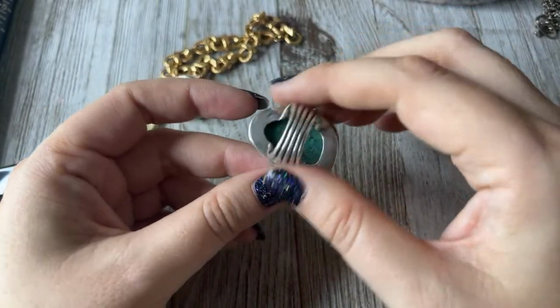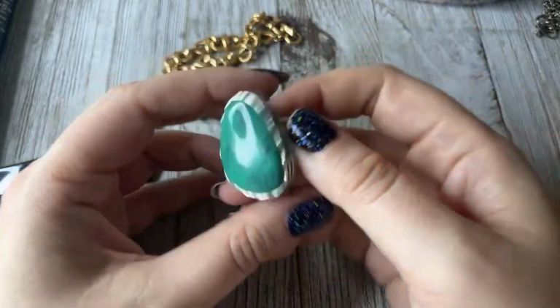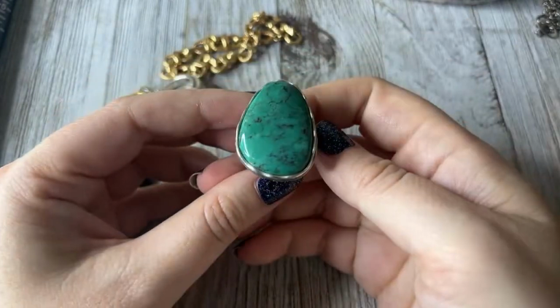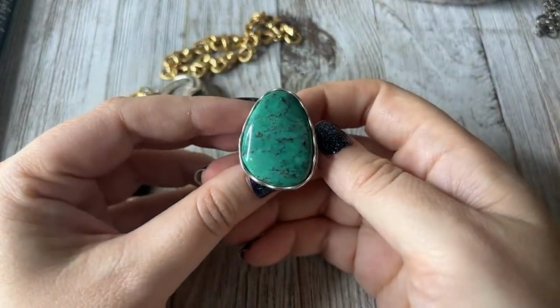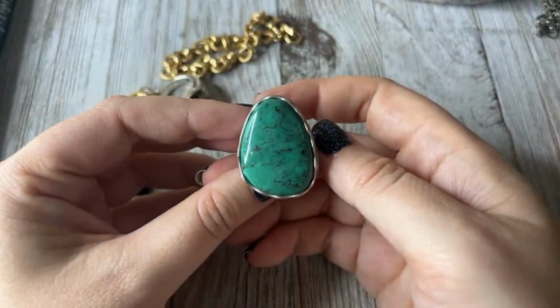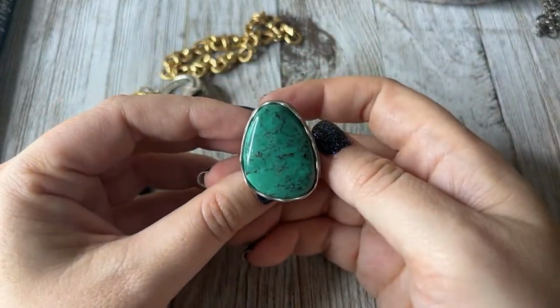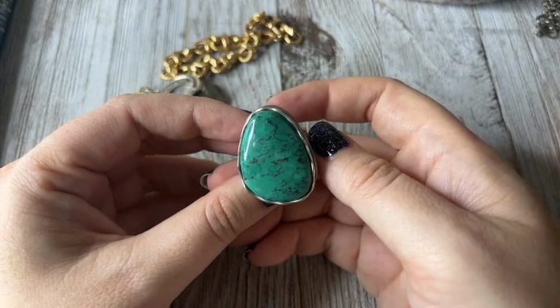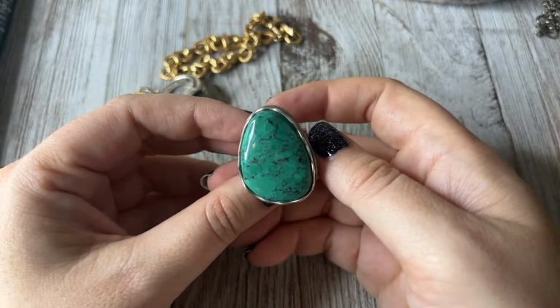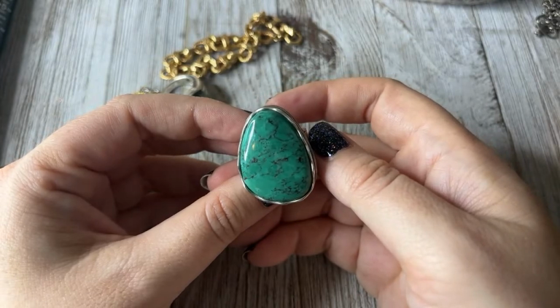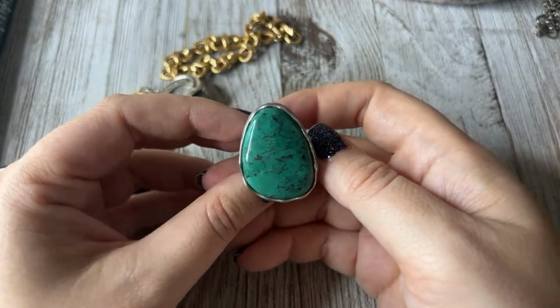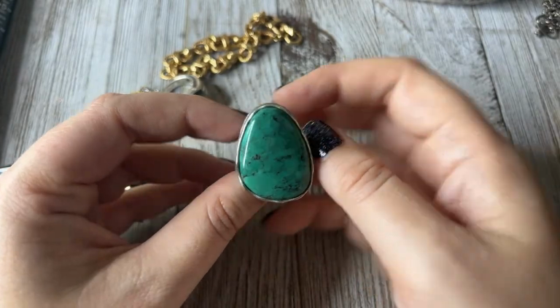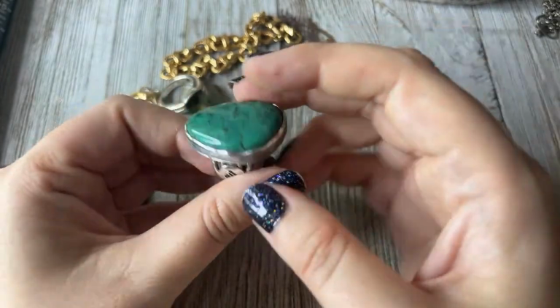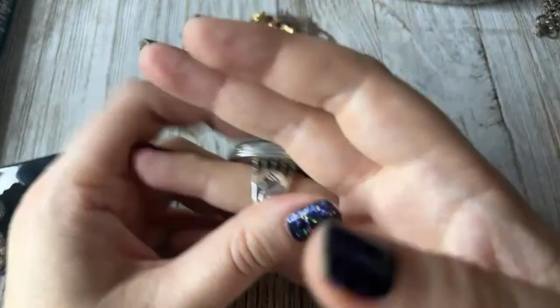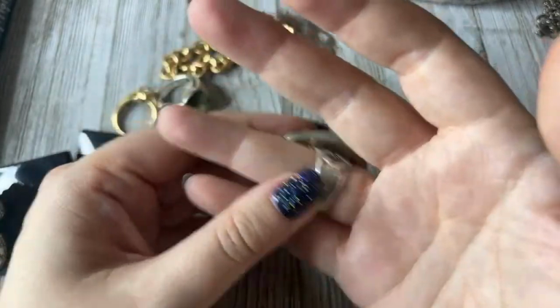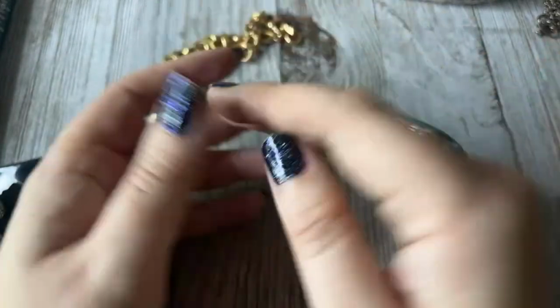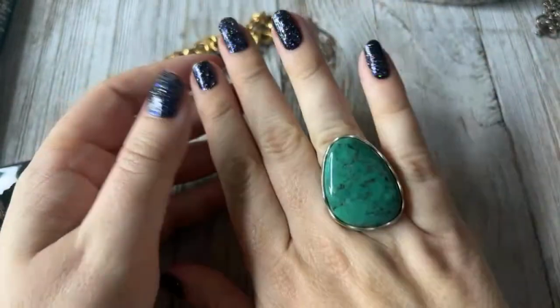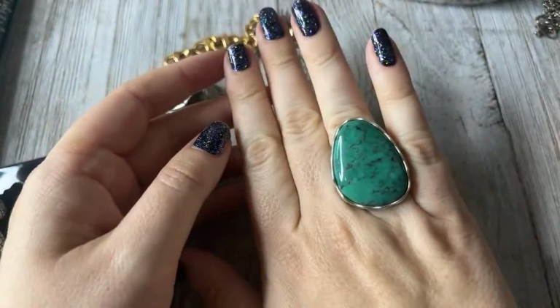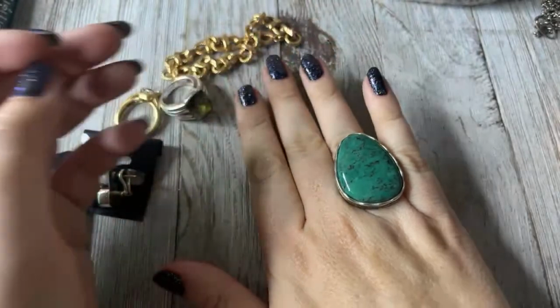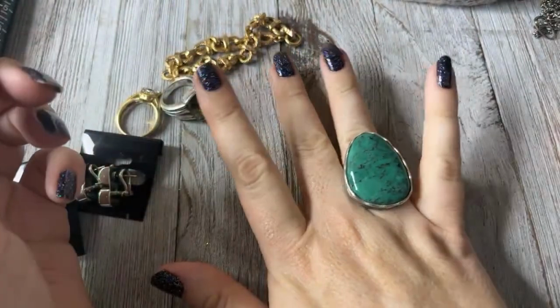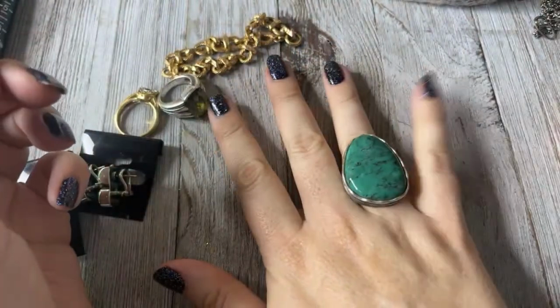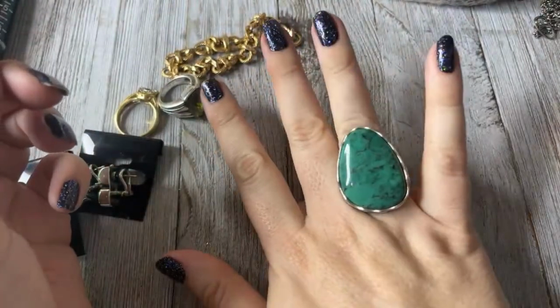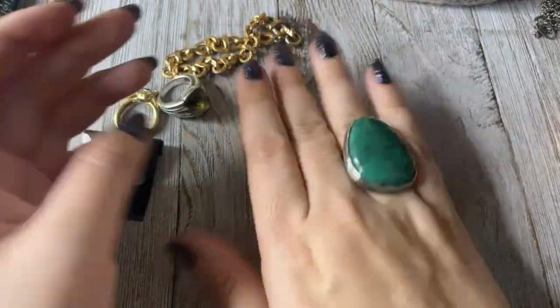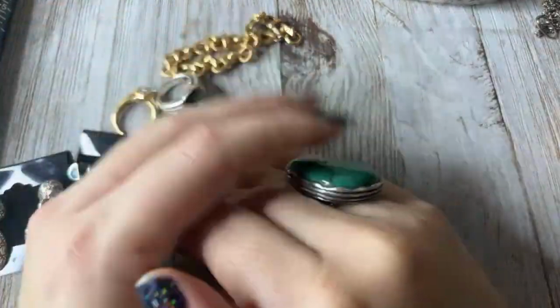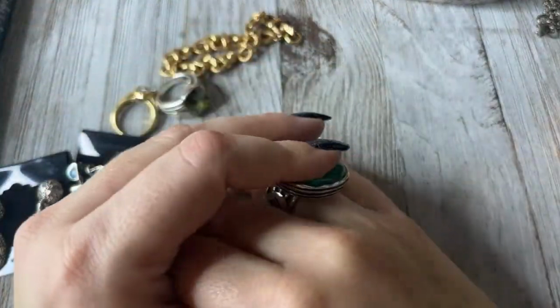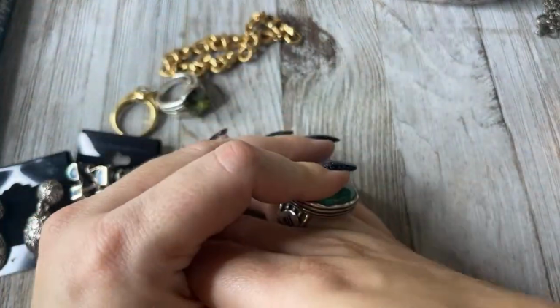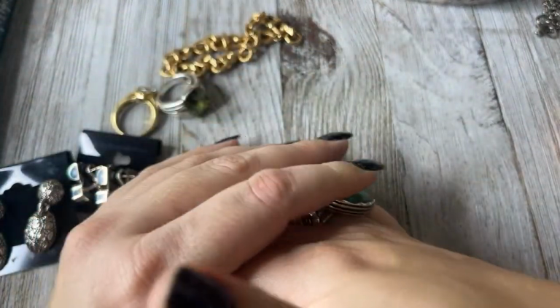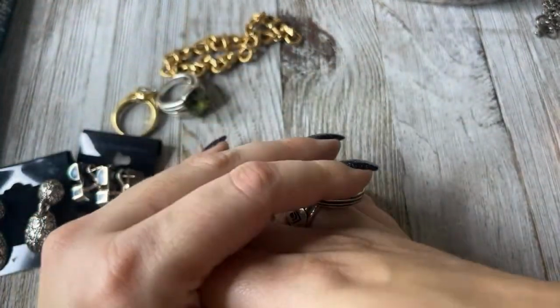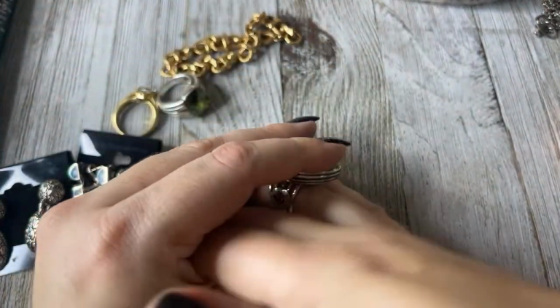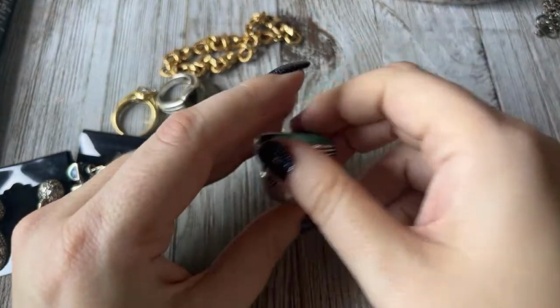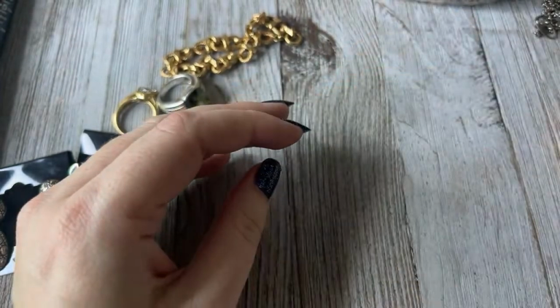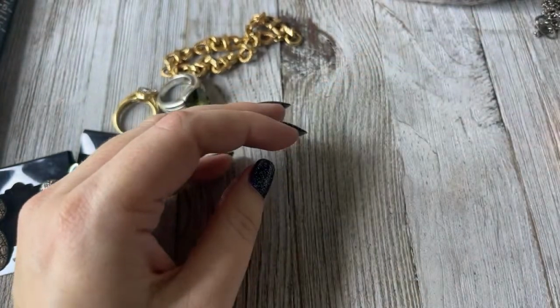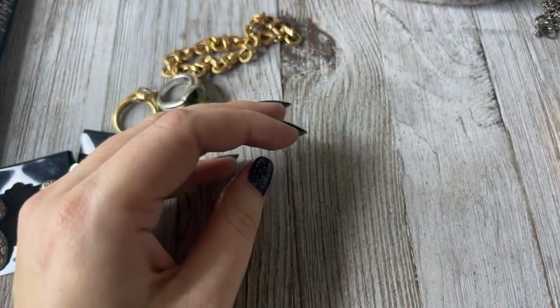I don't remember if I sold it before on the Etsy store or Poshmark, but it is a nice expensive Silpada ring and it's gorgeous. It's just huge, so that's what I will do for that one.